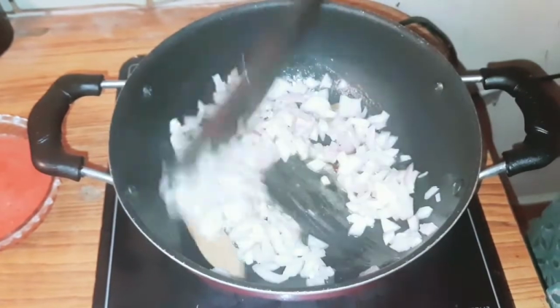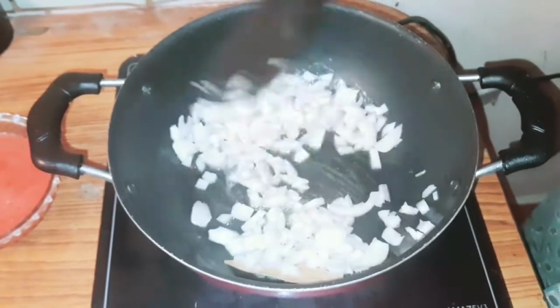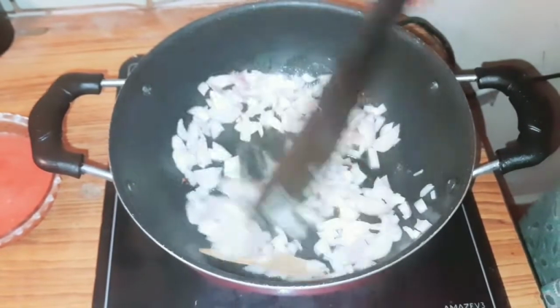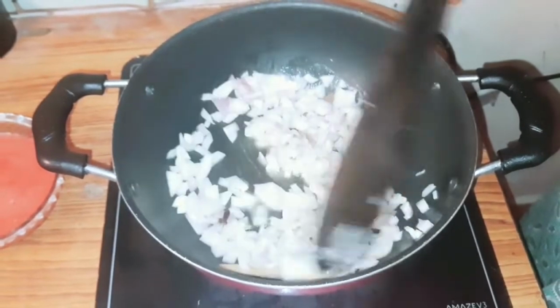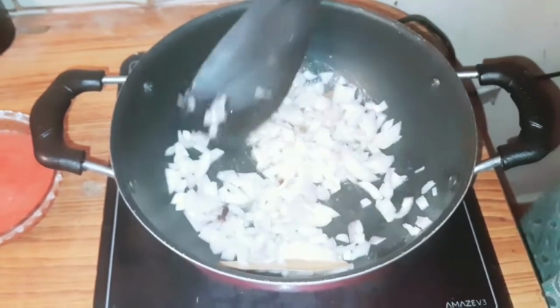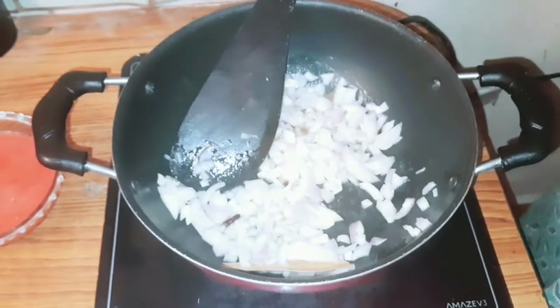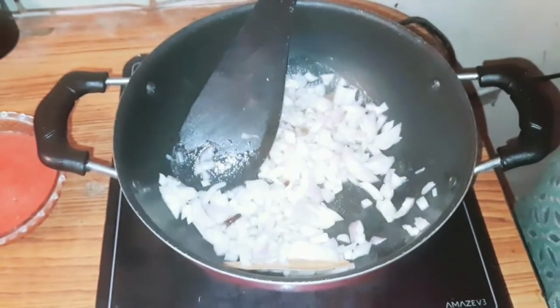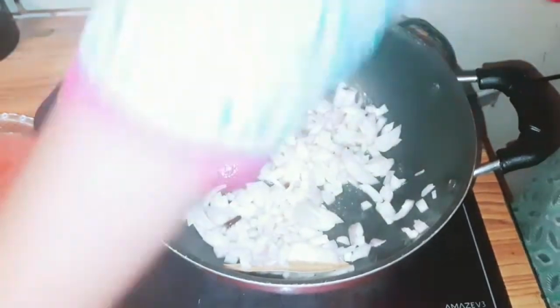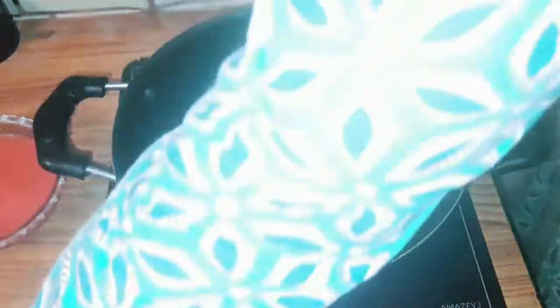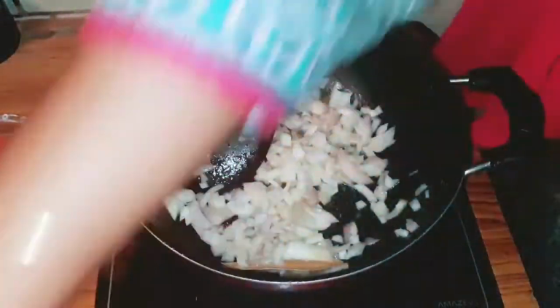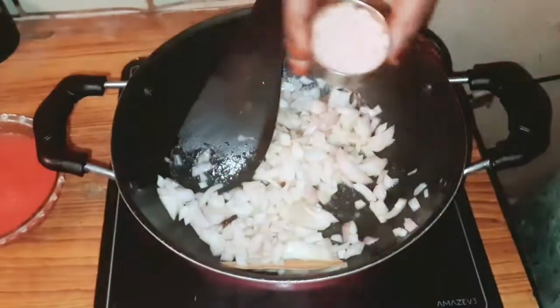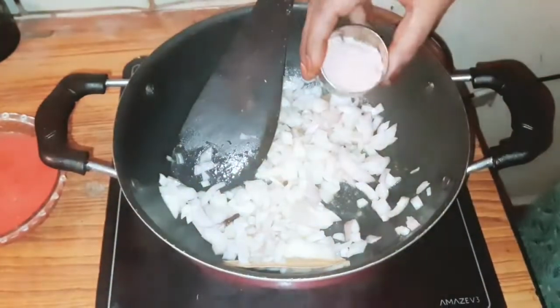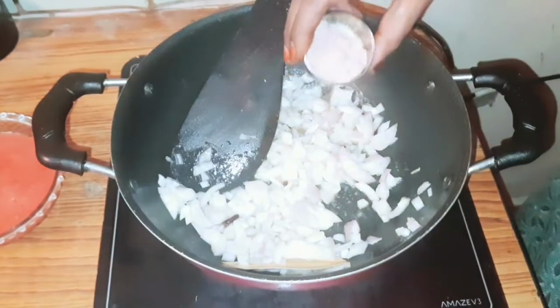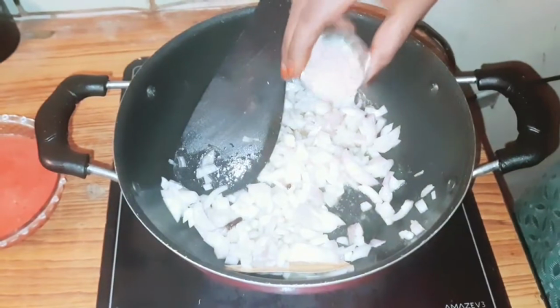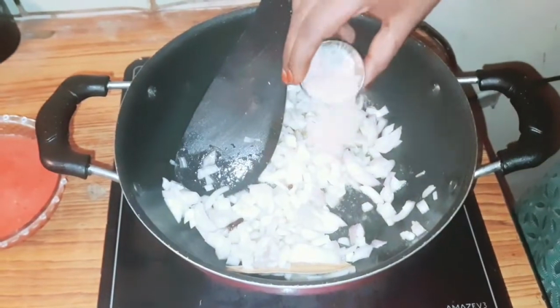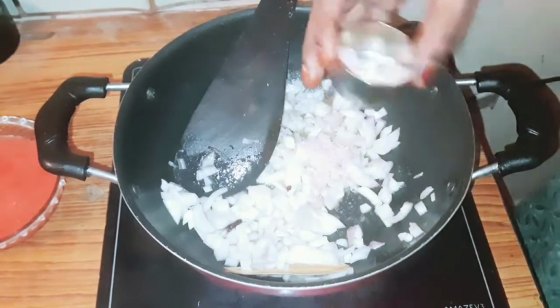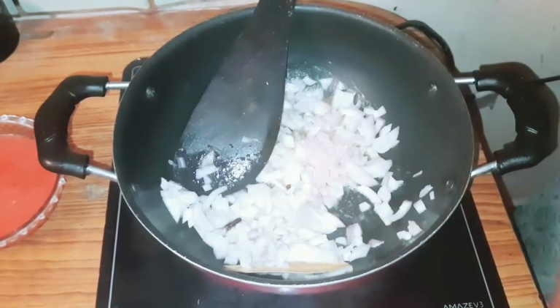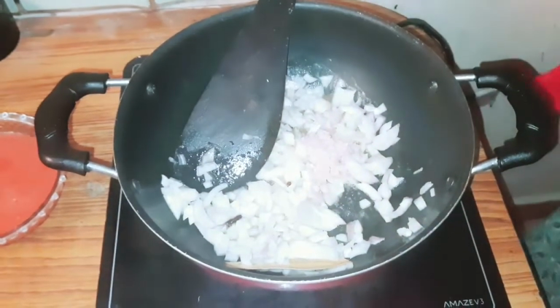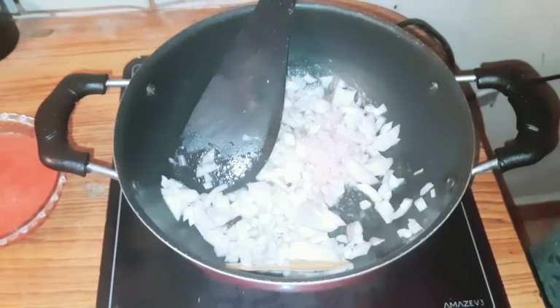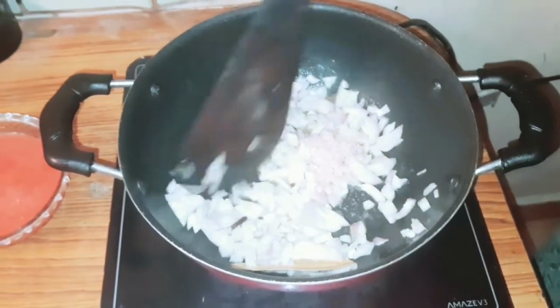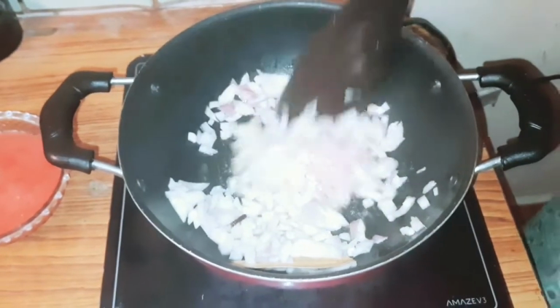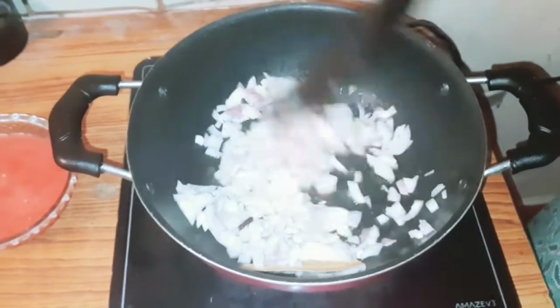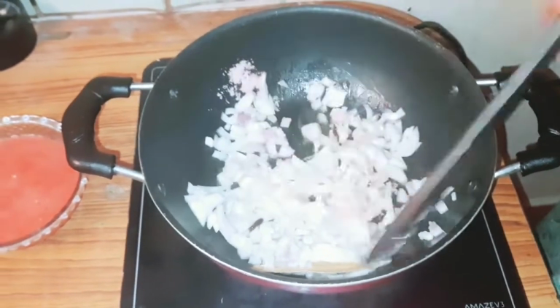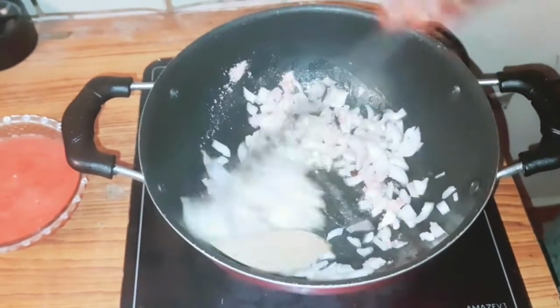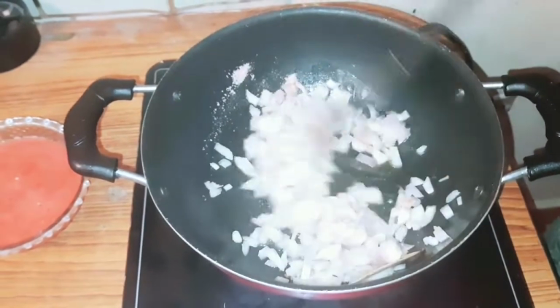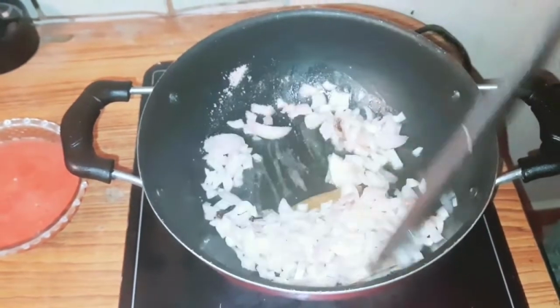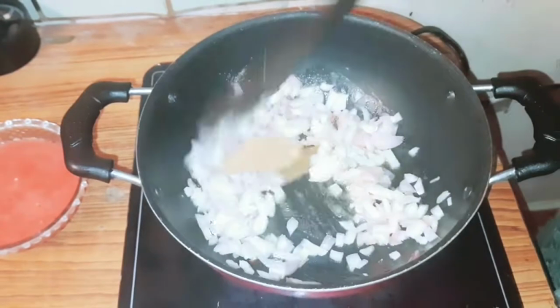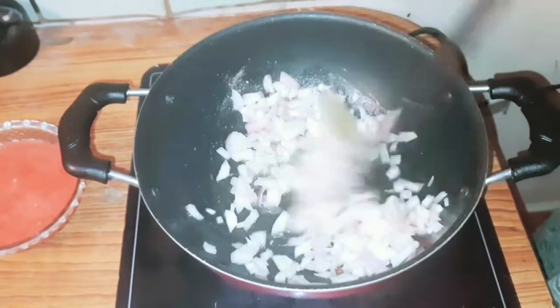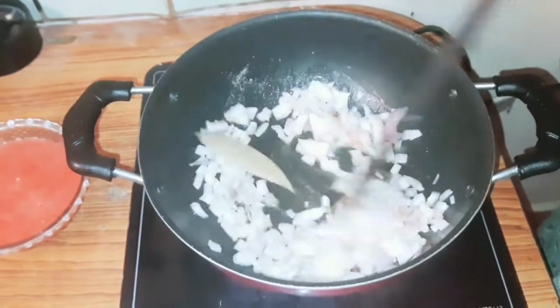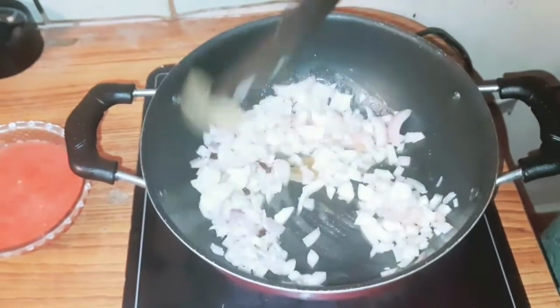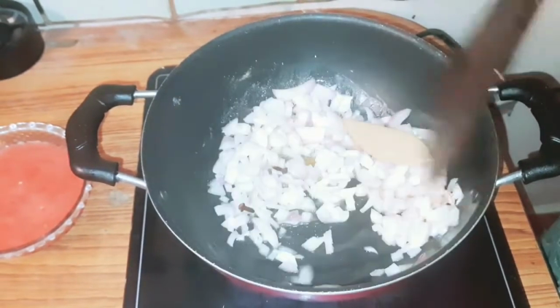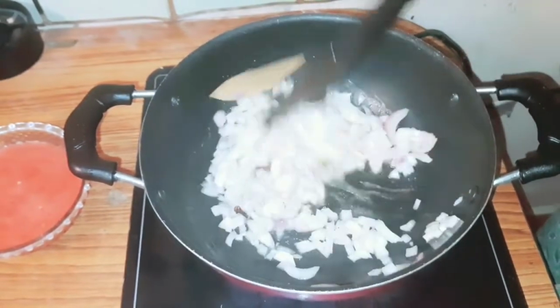We'll add salt. Rock salt. Cook for 2 minutes.